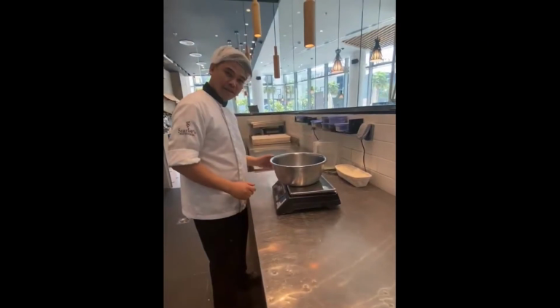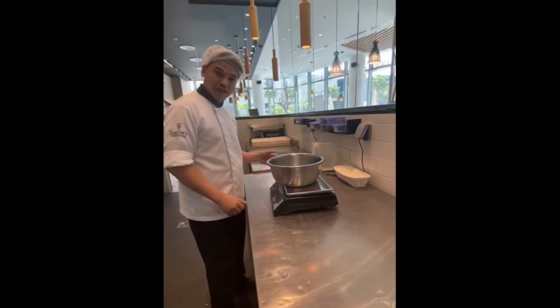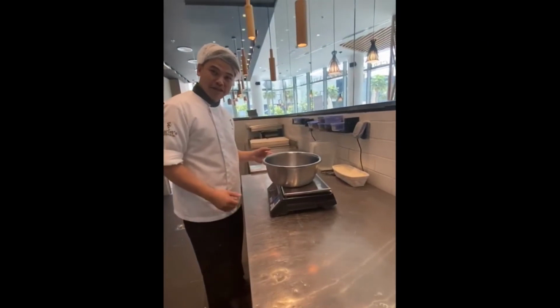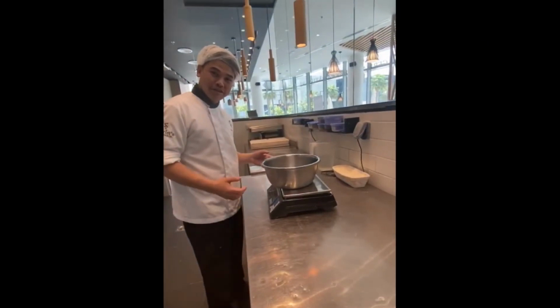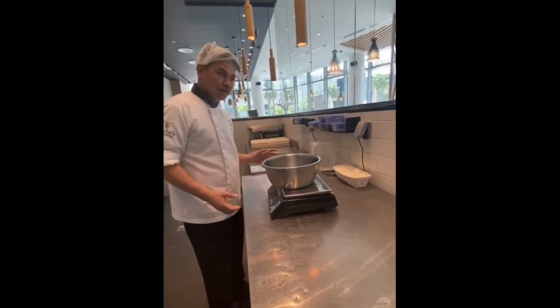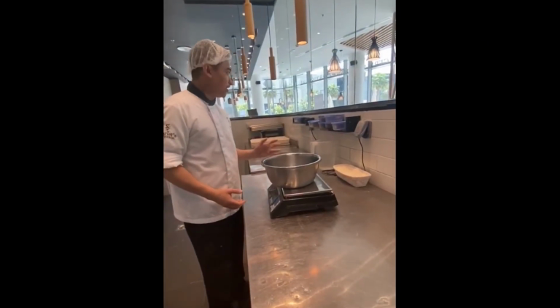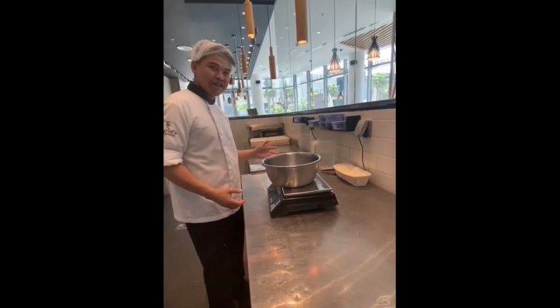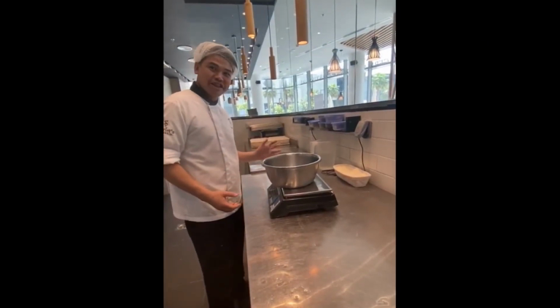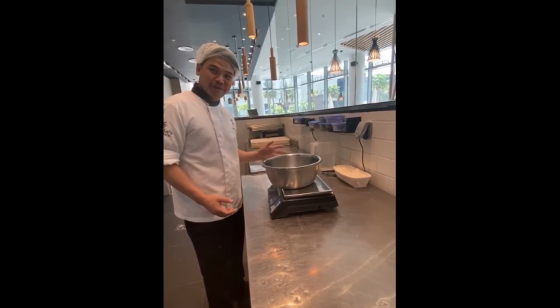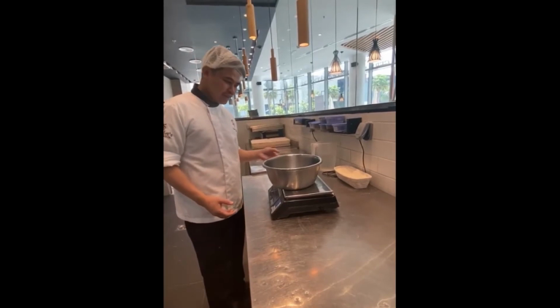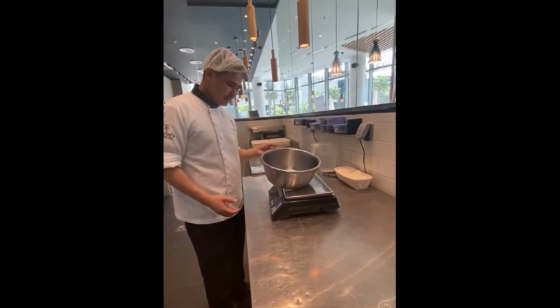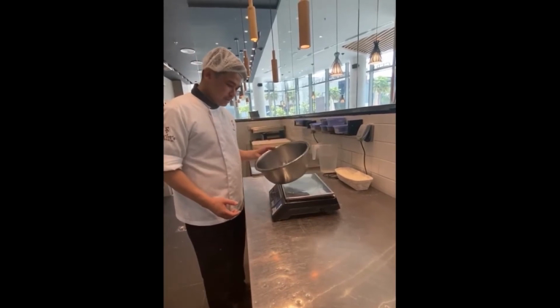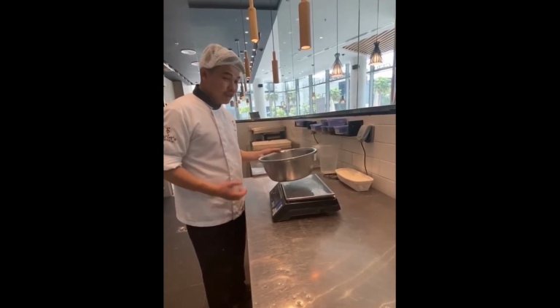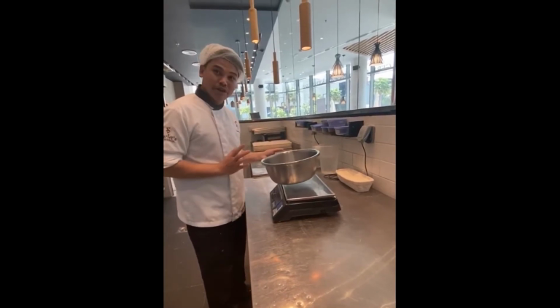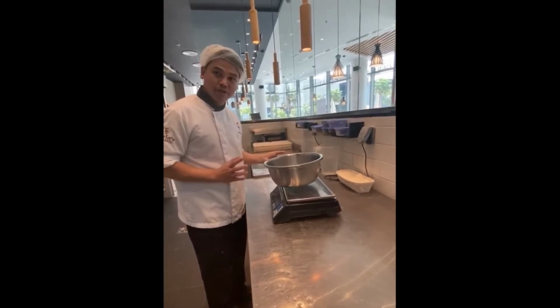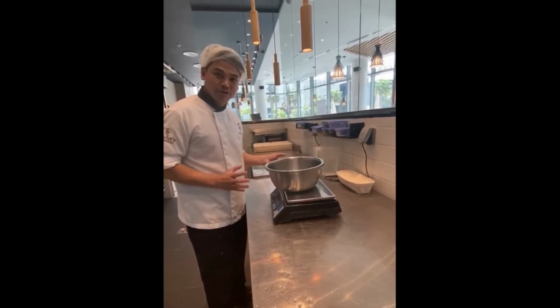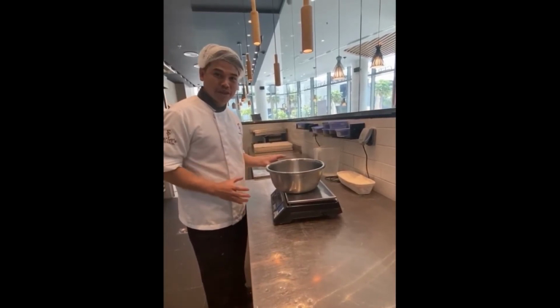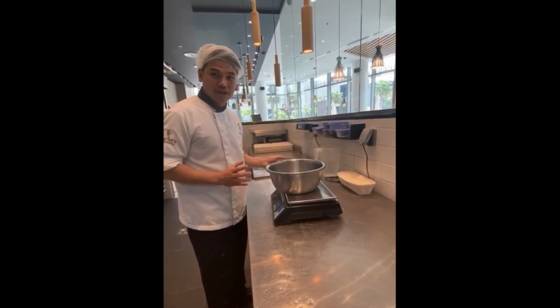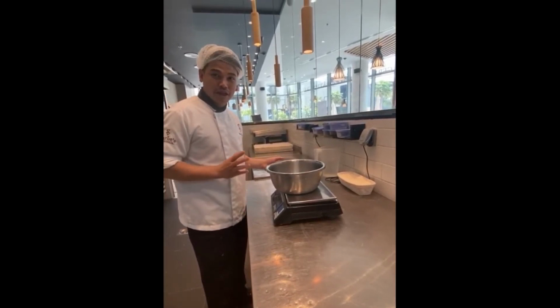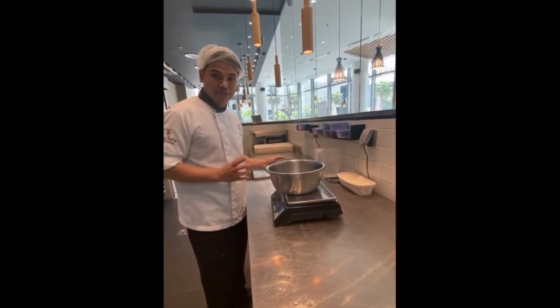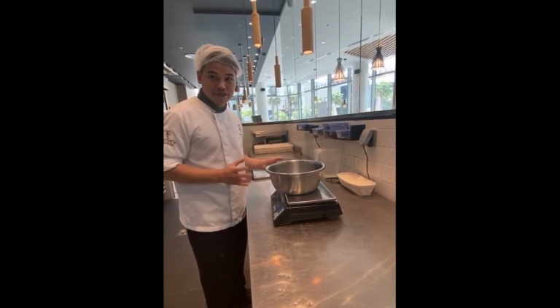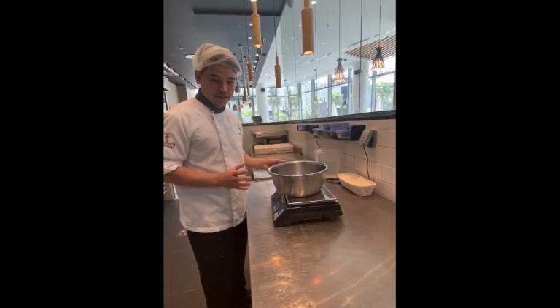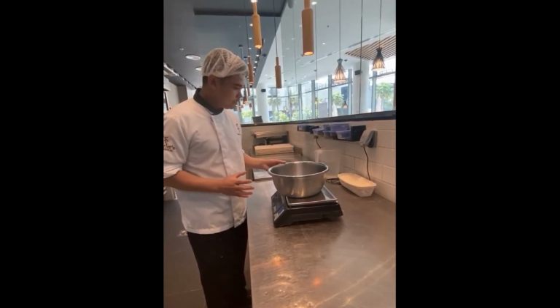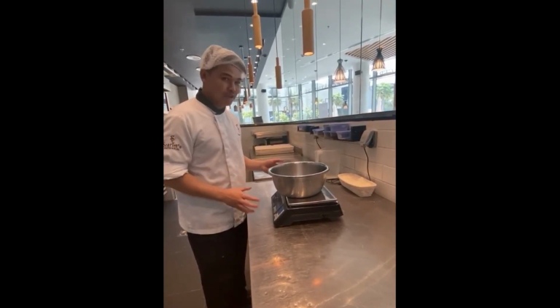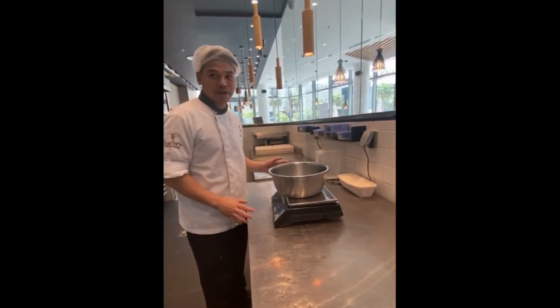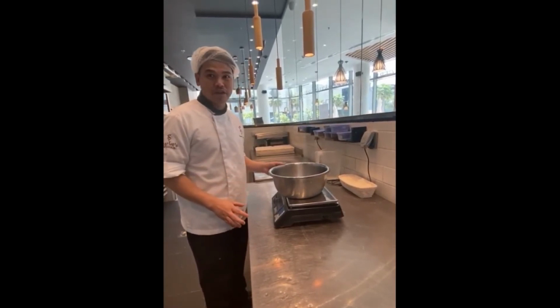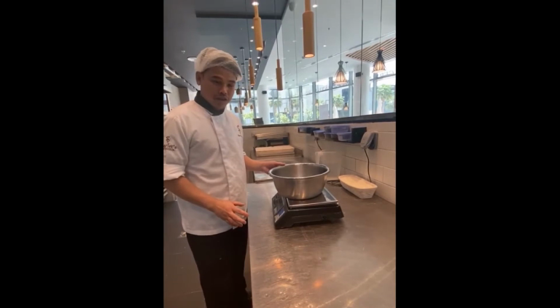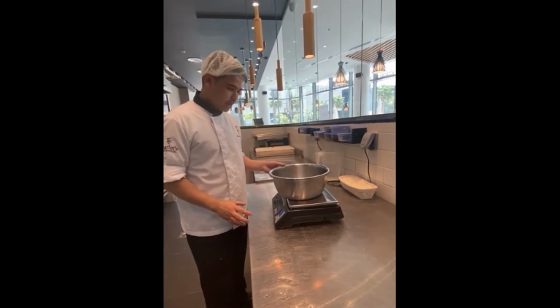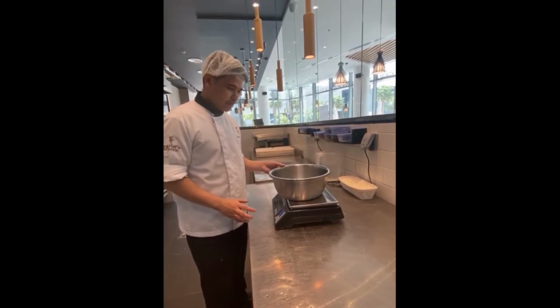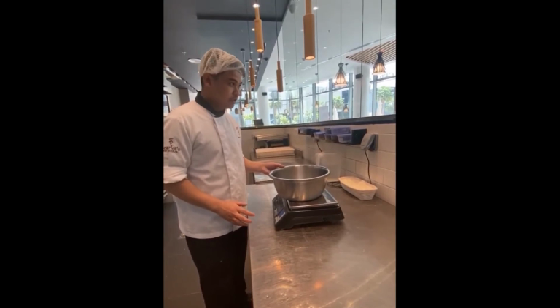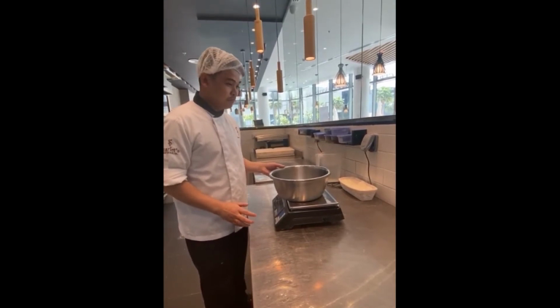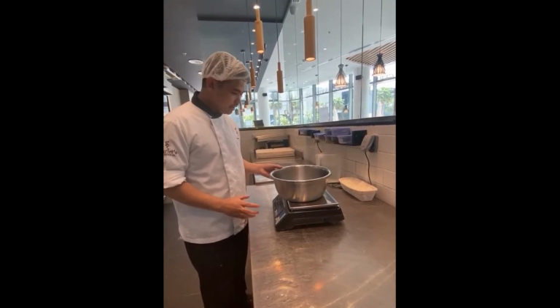Hello guys, we are here in the Starlet Bakery. Today I will show you how to make a poolish starter for our baguette.